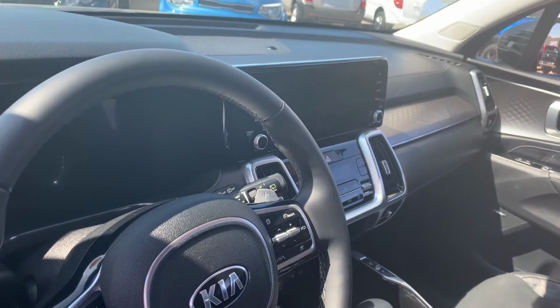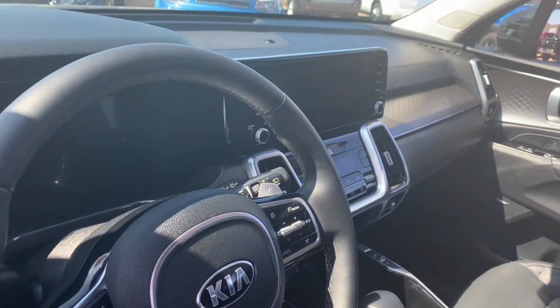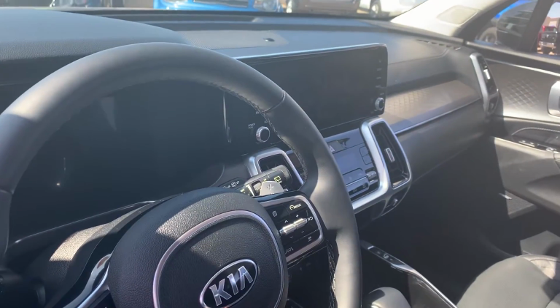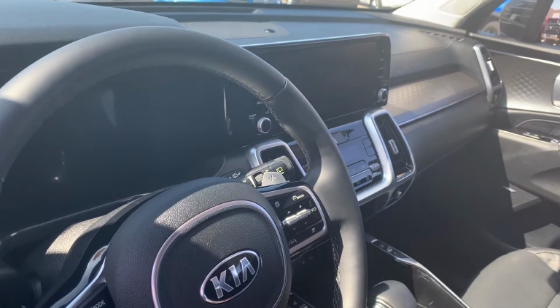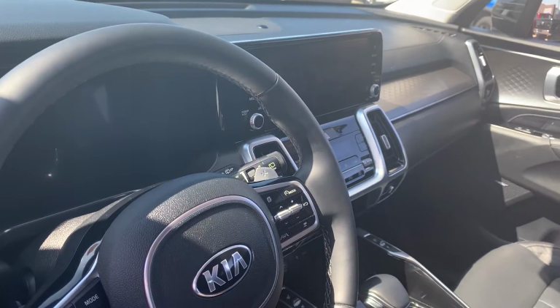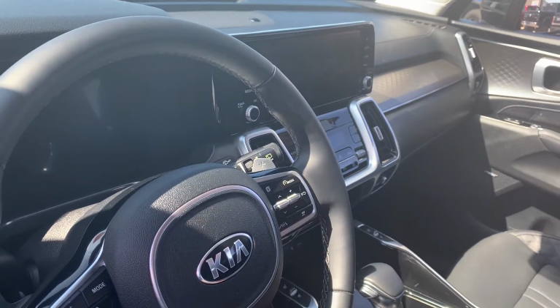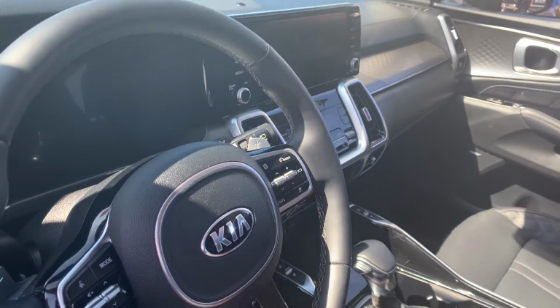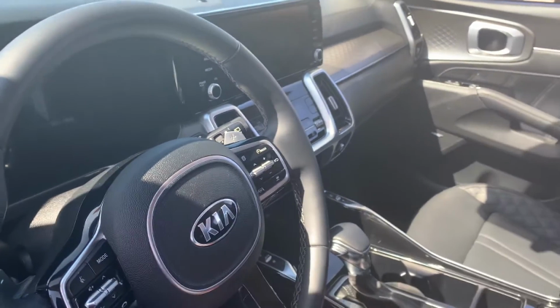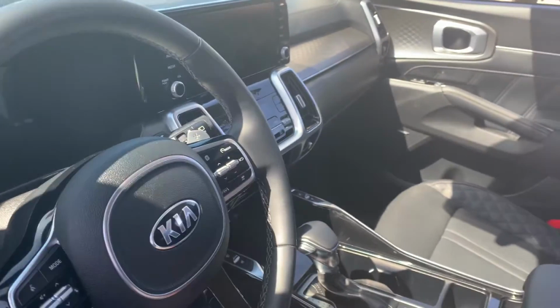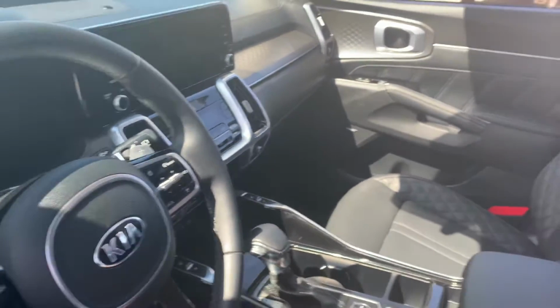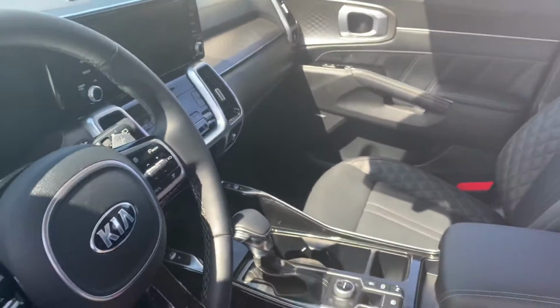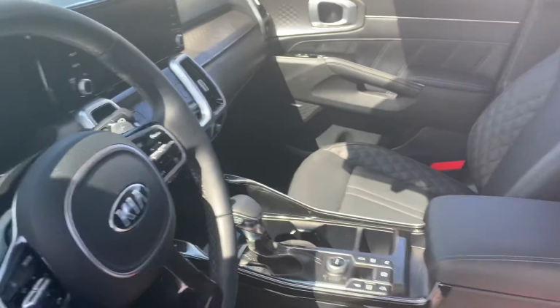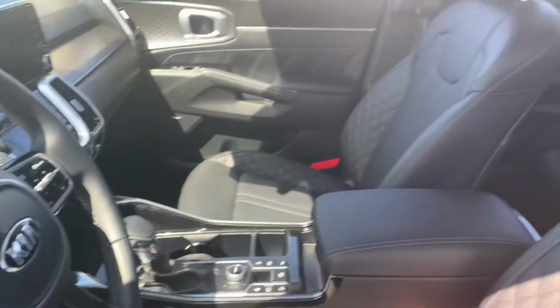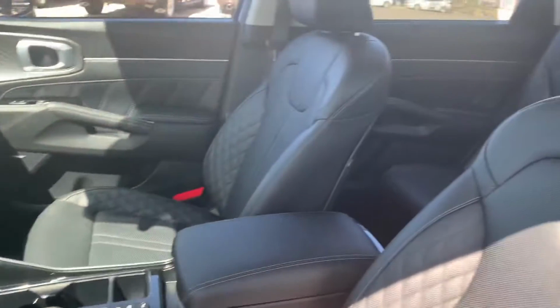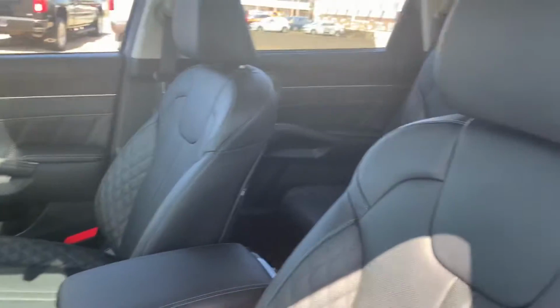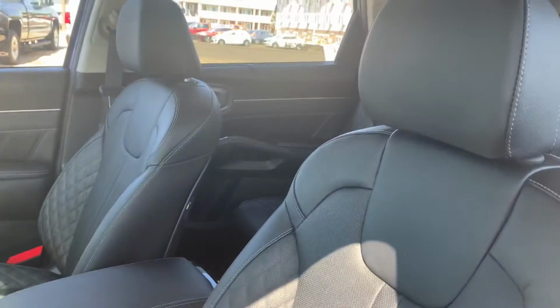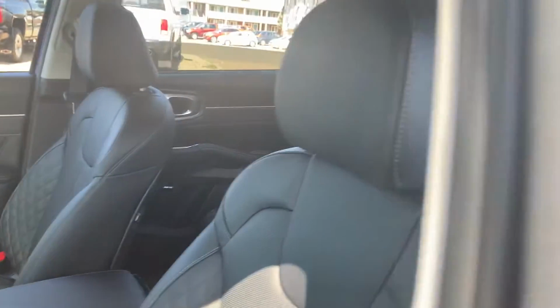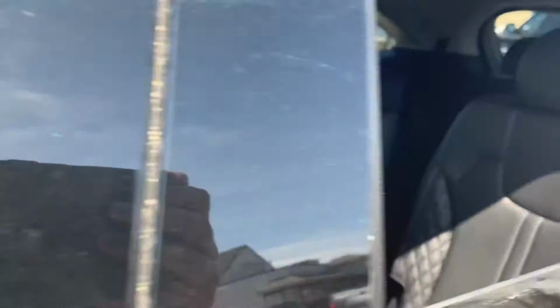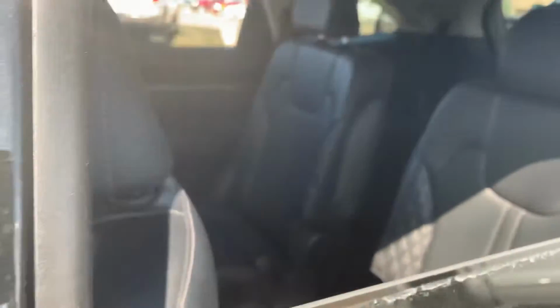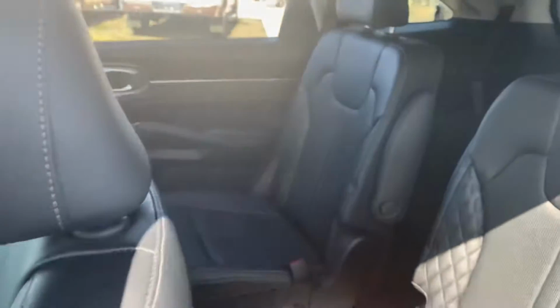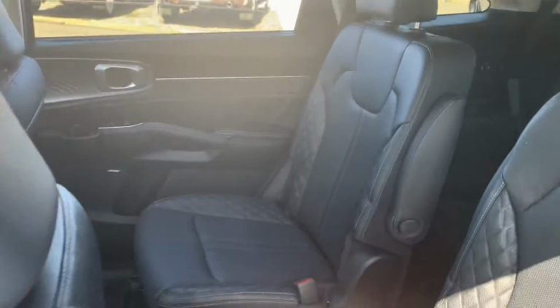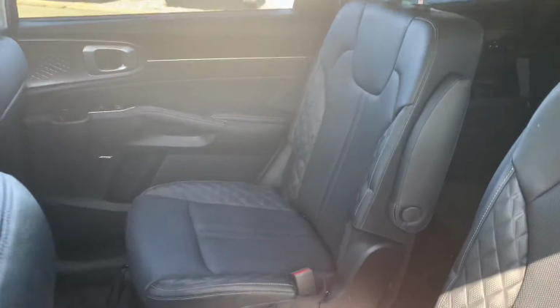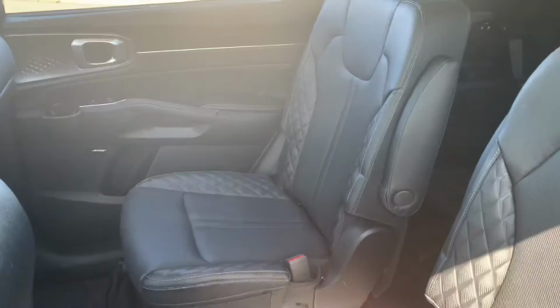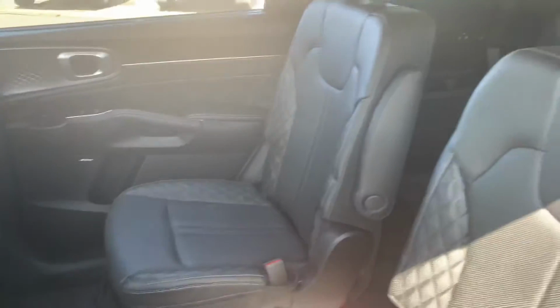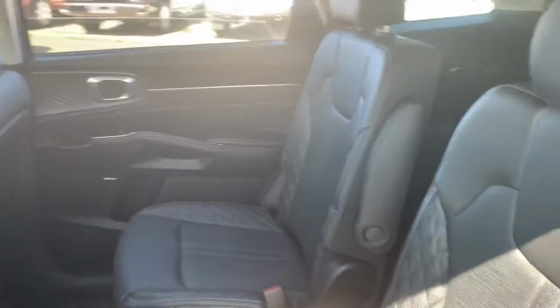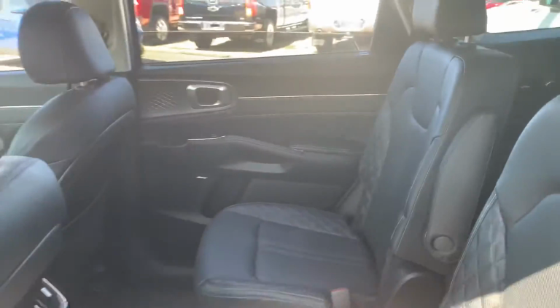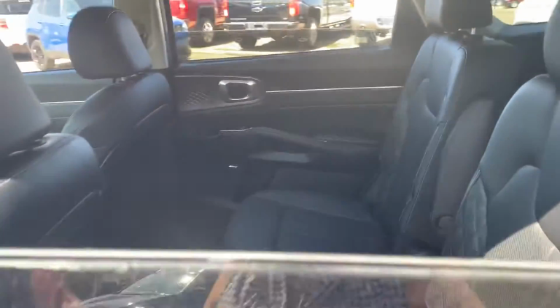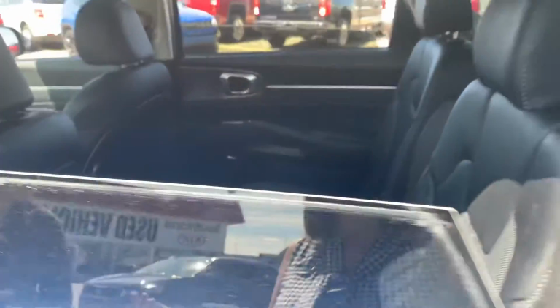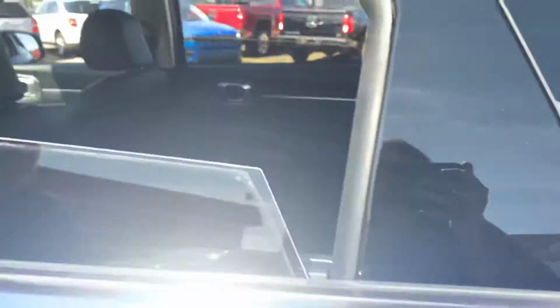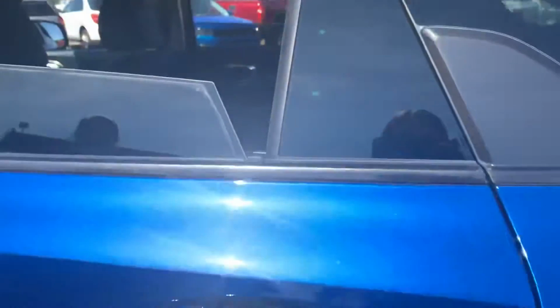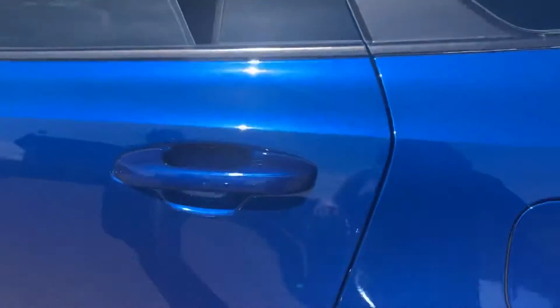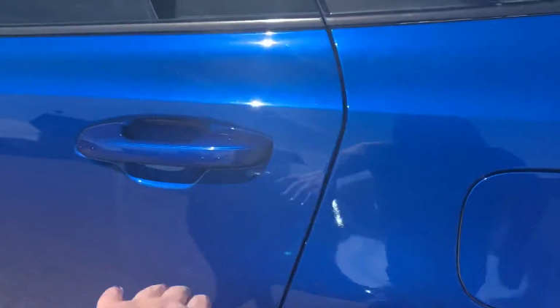You've also got all the safety features you could ask for, like adaptive cruise control, forward collision mitigation, rear cross traffic alert, safe exit assist, lane departure, blind spot — you name it, it's got it.